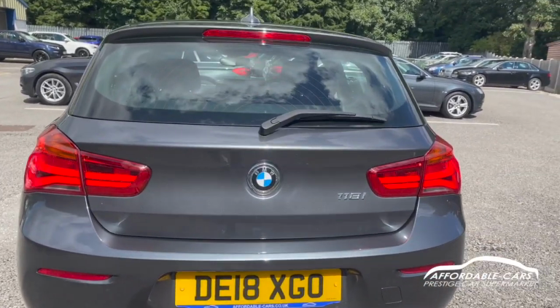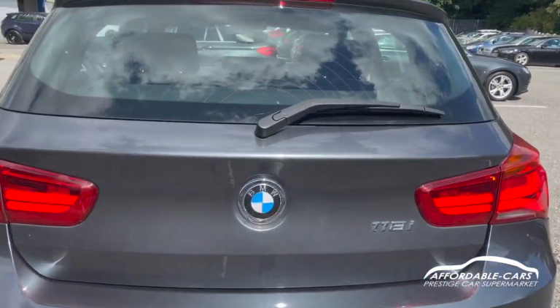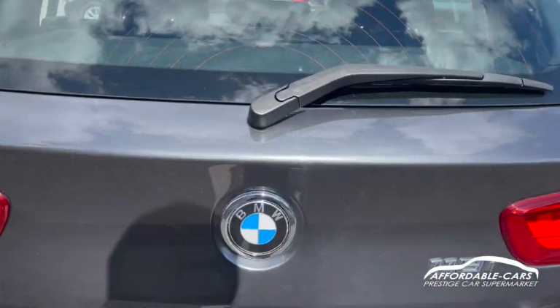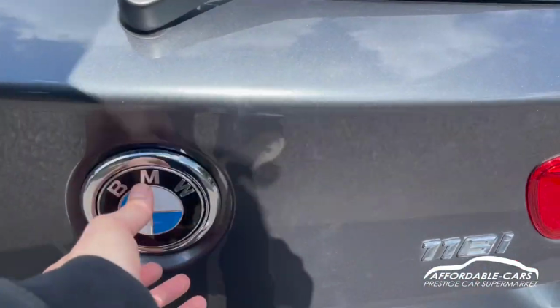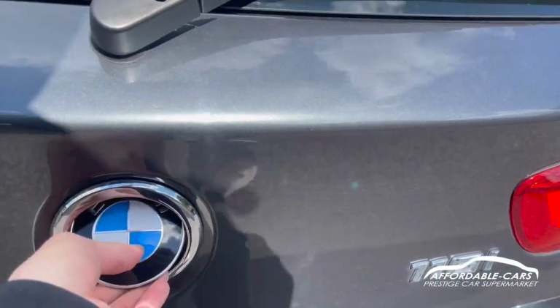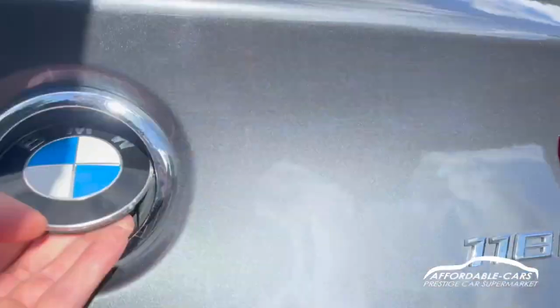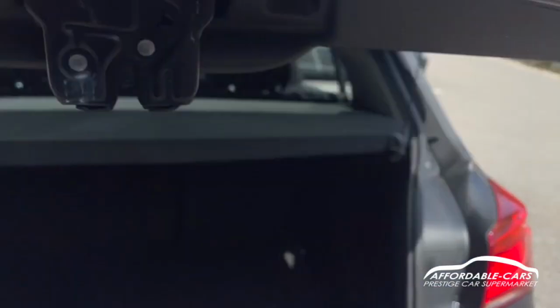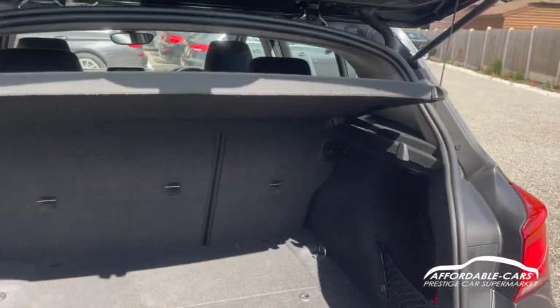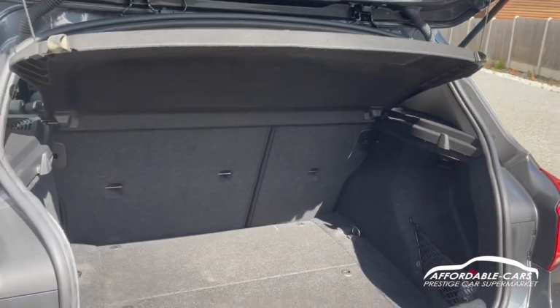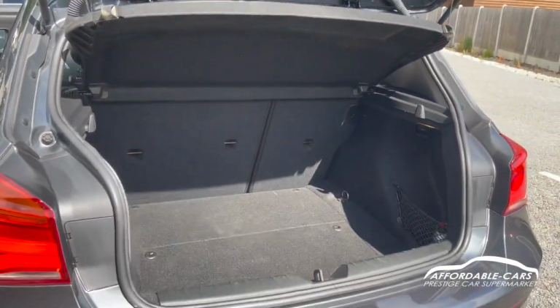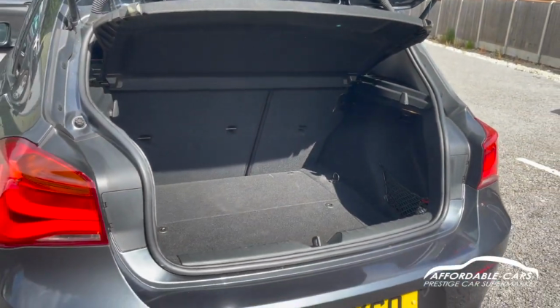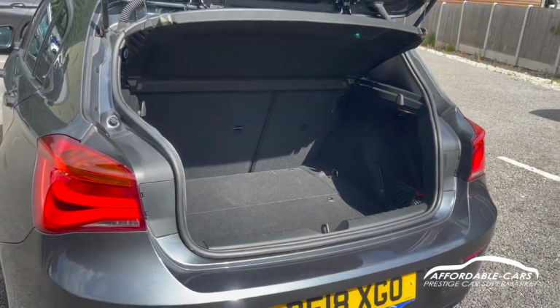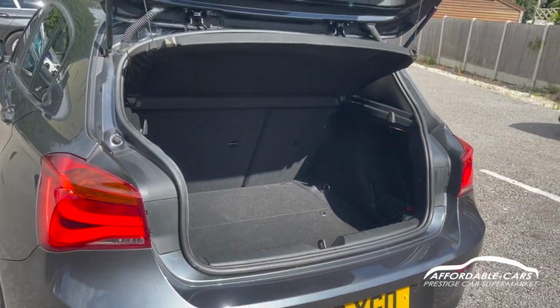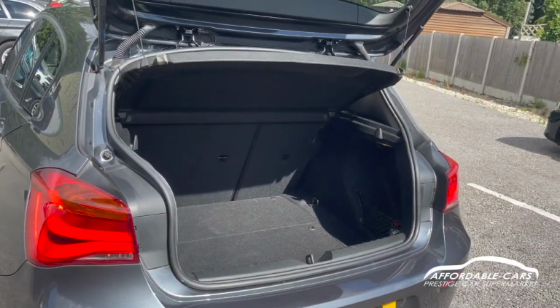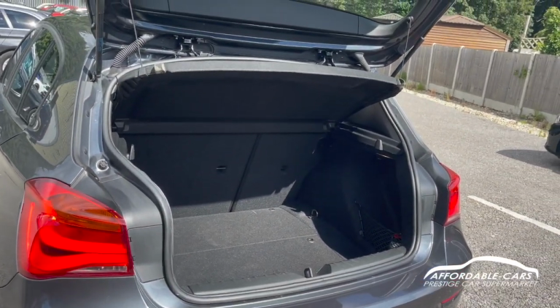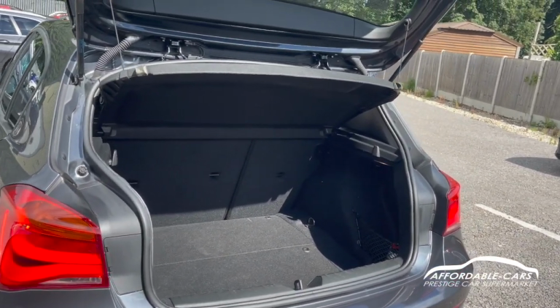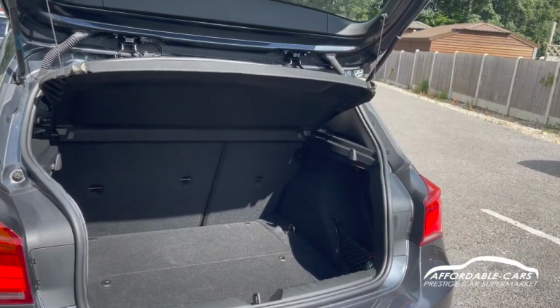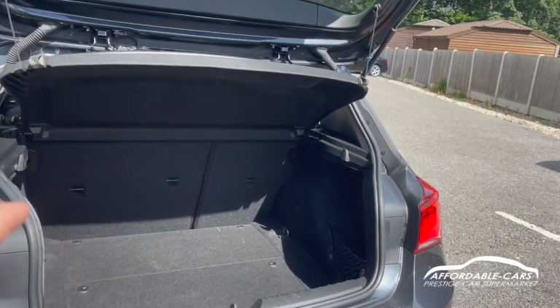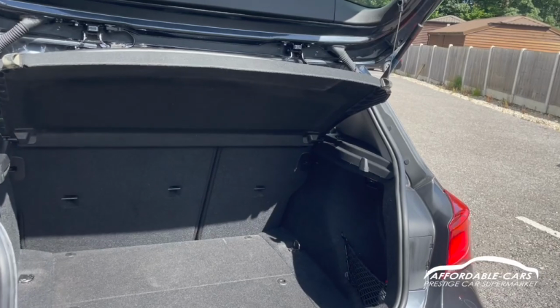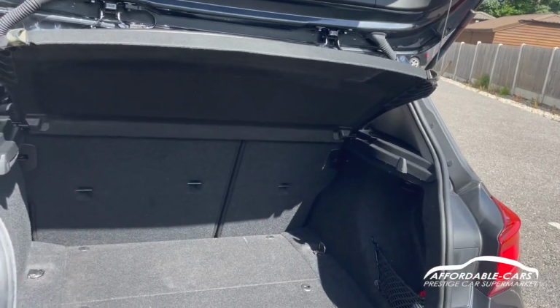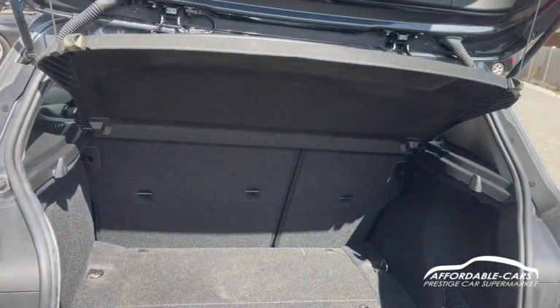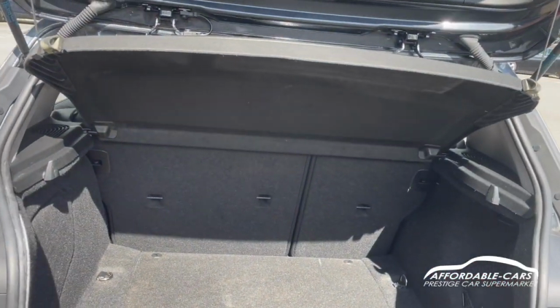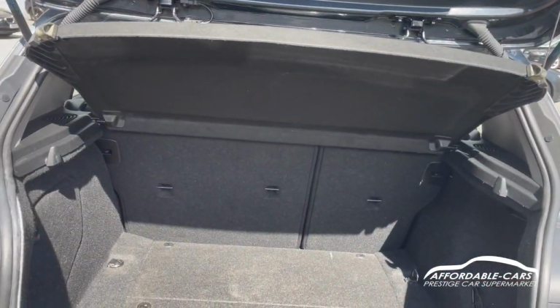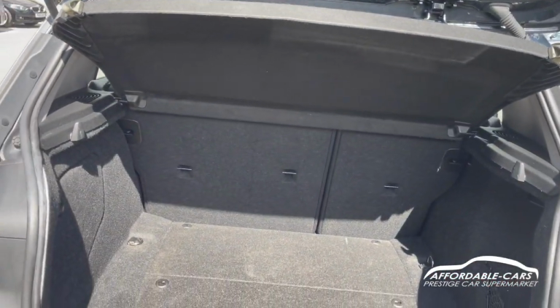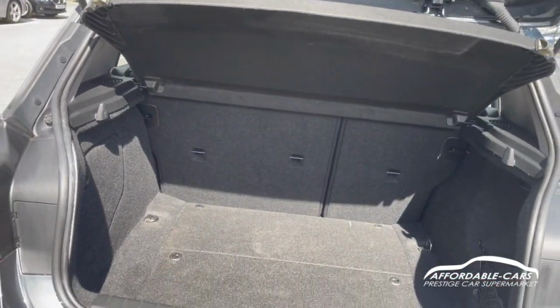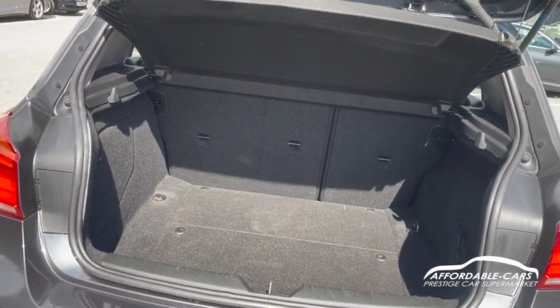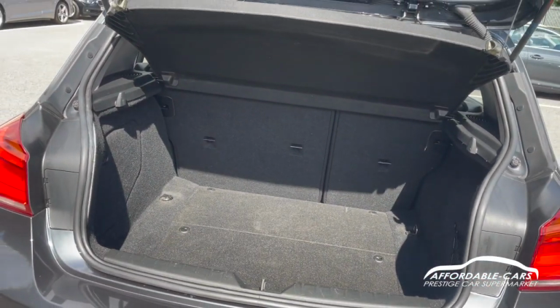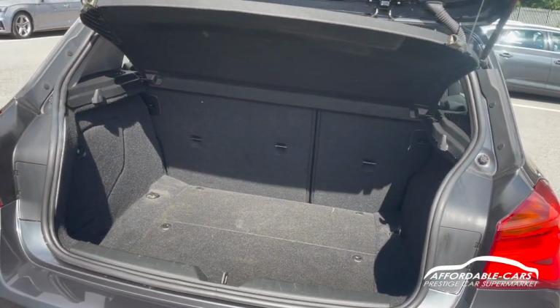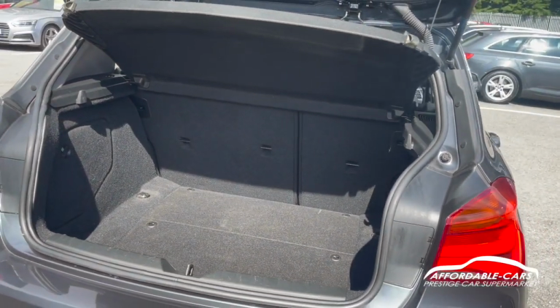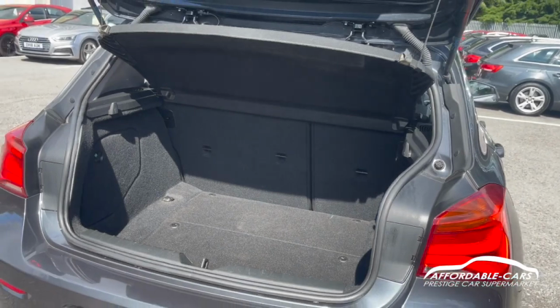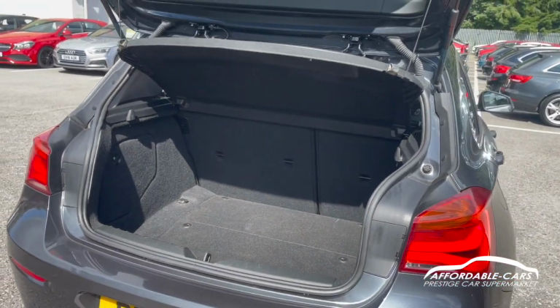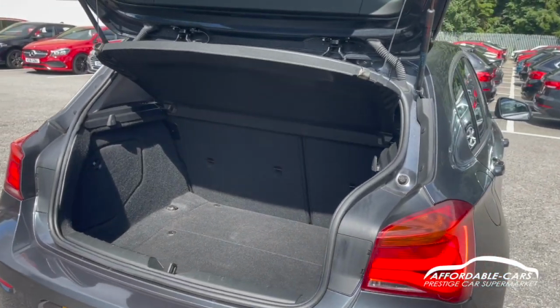We're going to open up the boot. You've got great boot space — you can fit a lot in there. You can also get a load space cover, and you can put your seats down if you want extra space, so you can get even more in. That's really great for a hatchback.